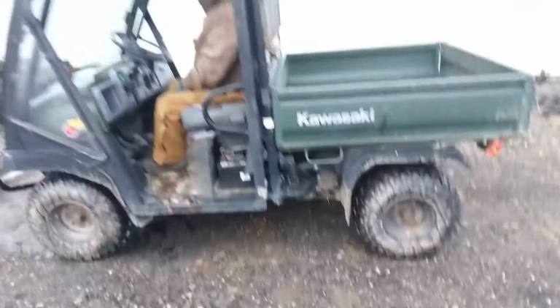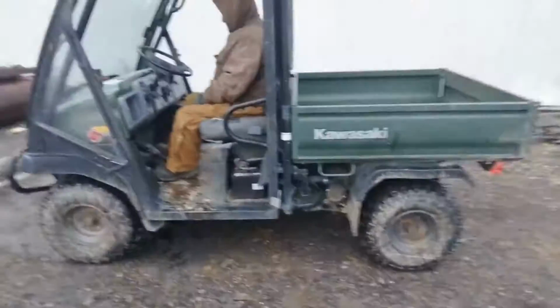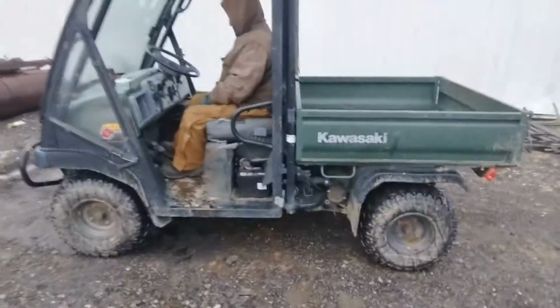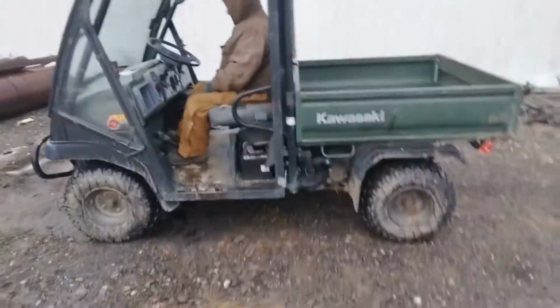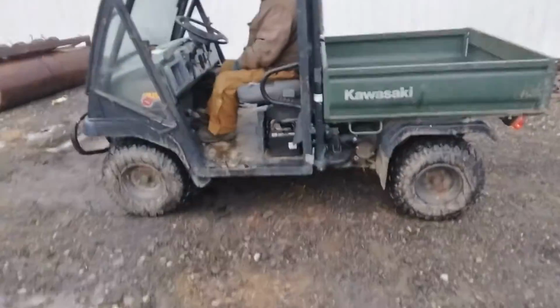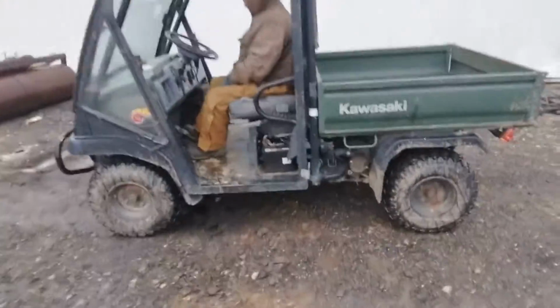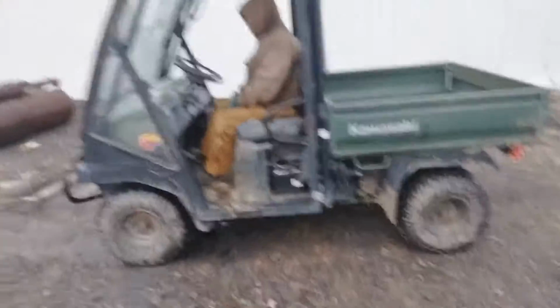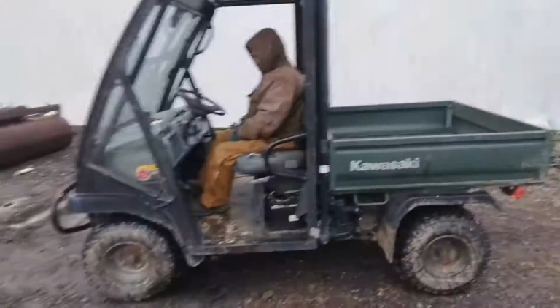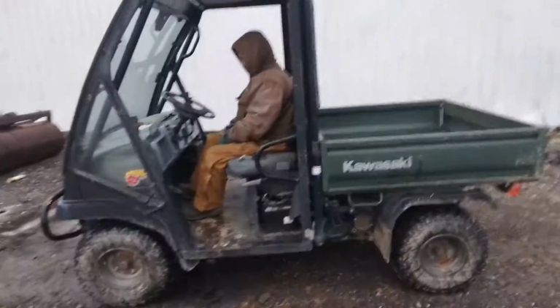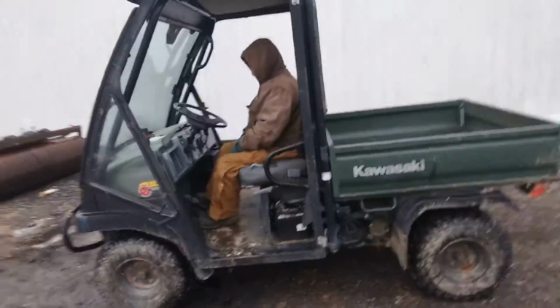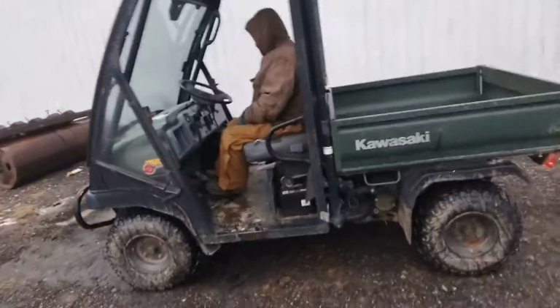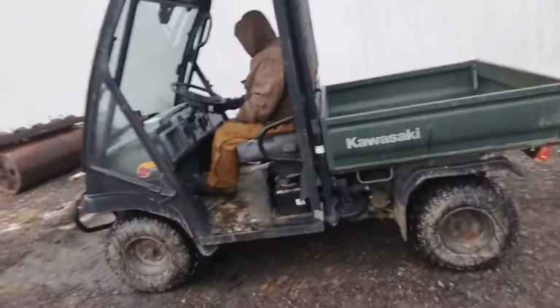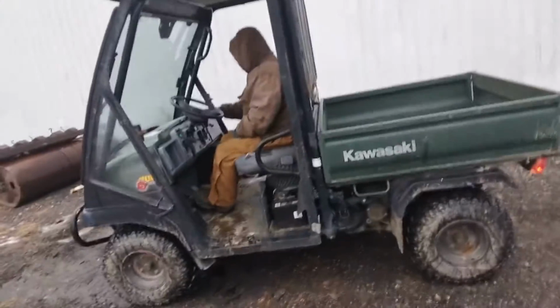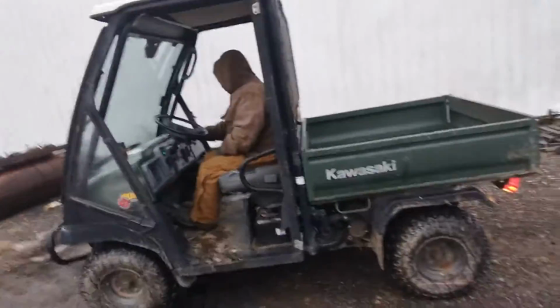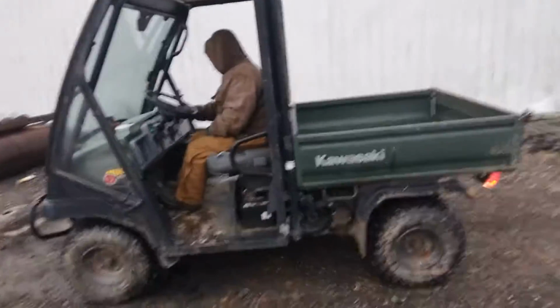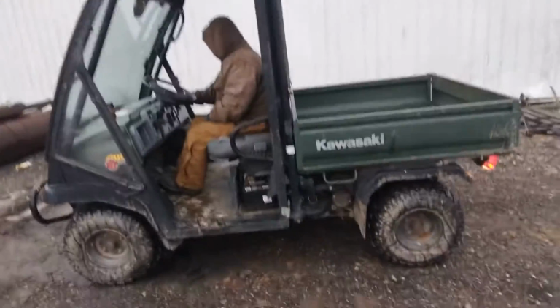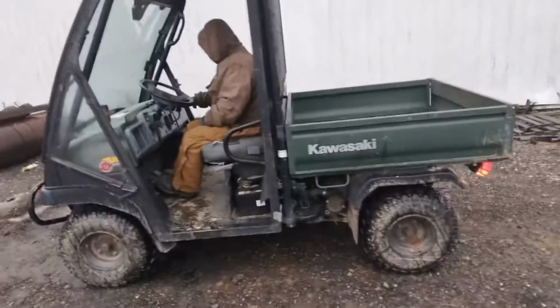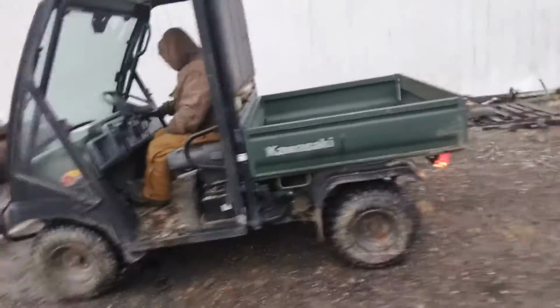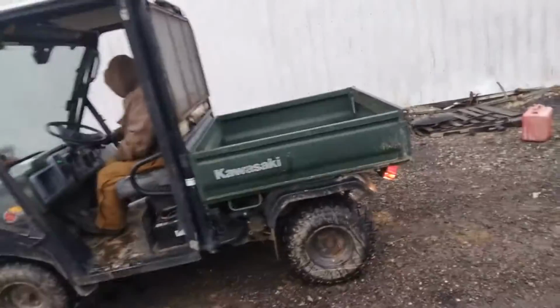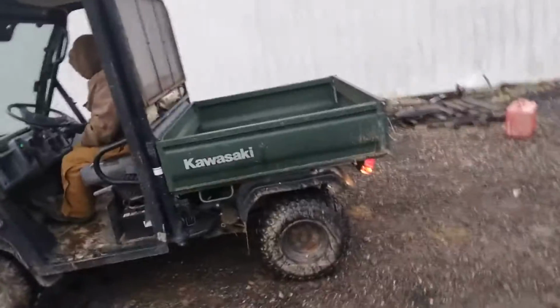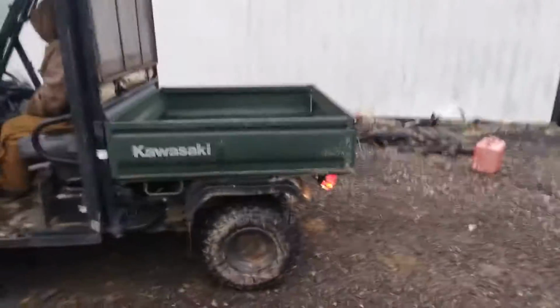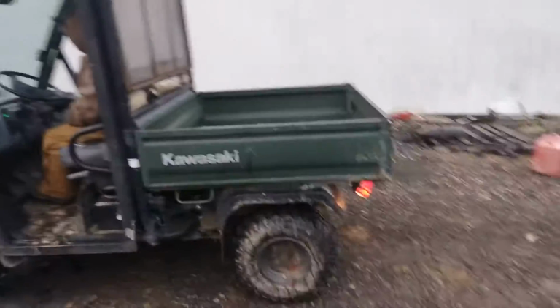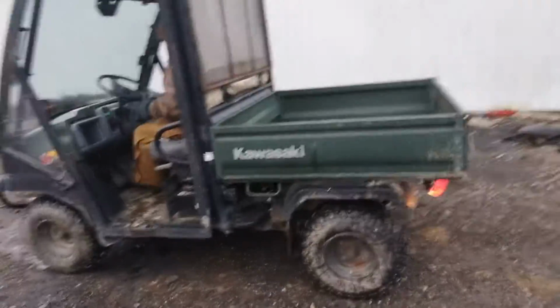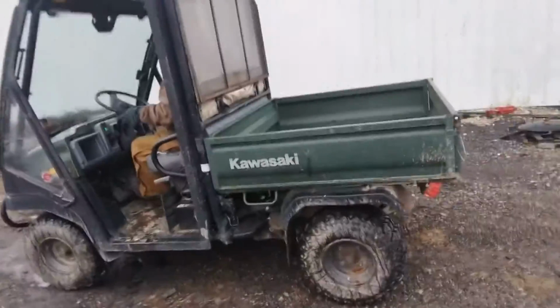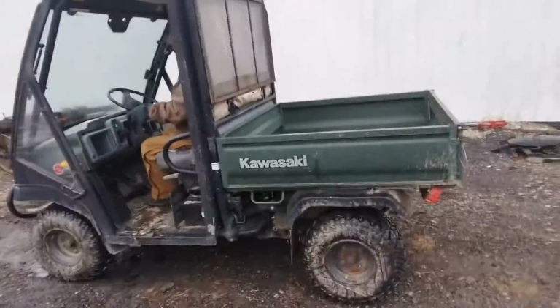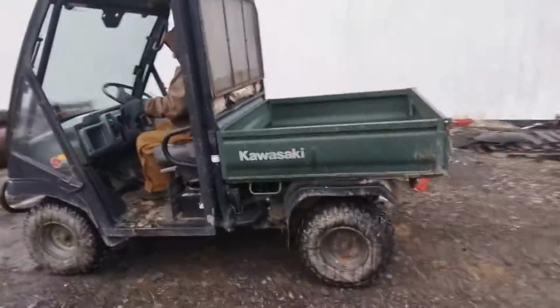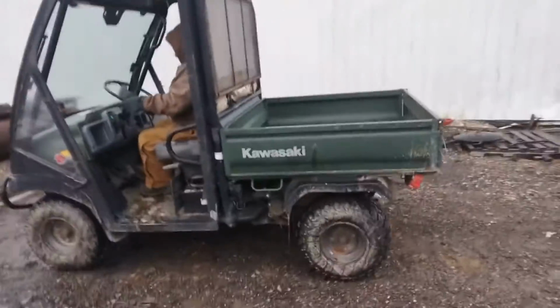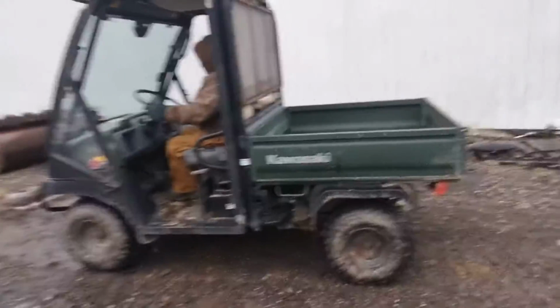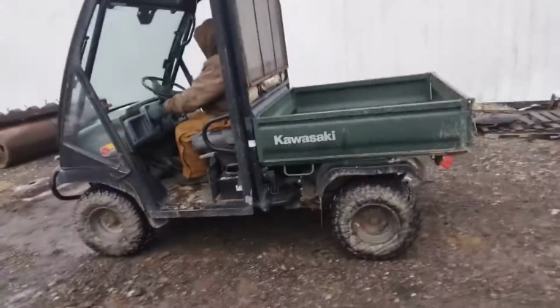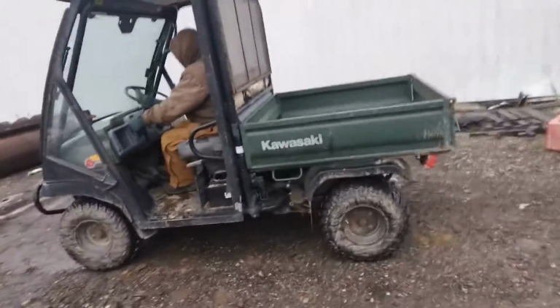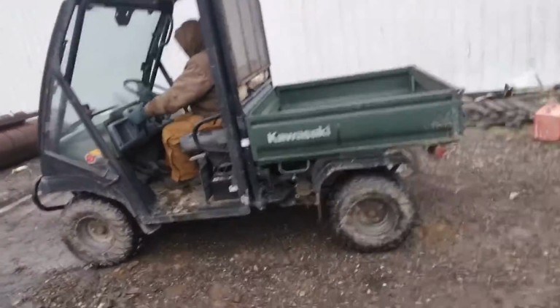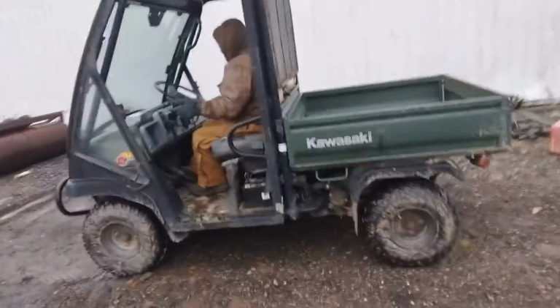Kawasaki Mule. Go ahead and move her back and forth. It's got differential lock. Brakes work good. Shifts good.